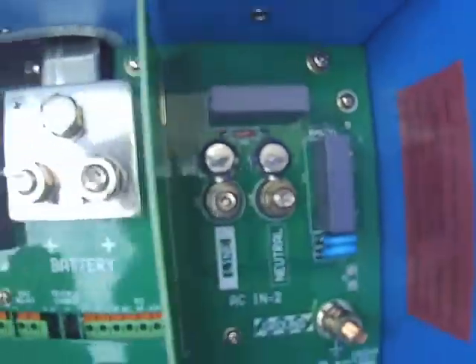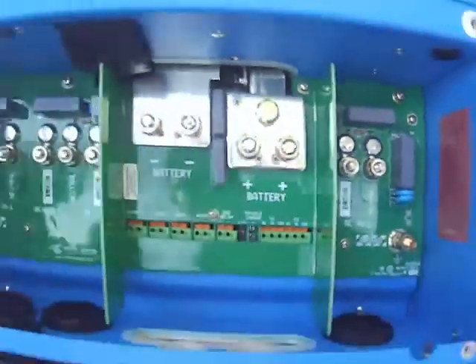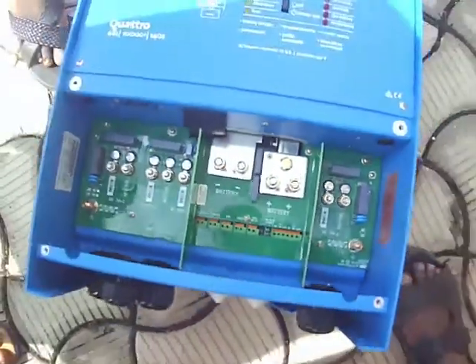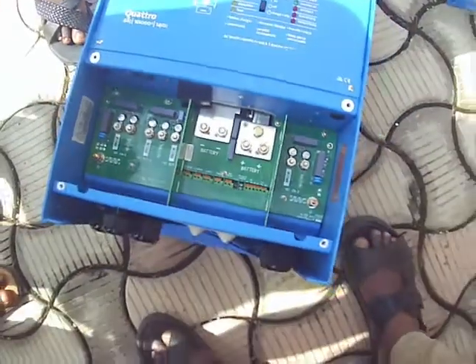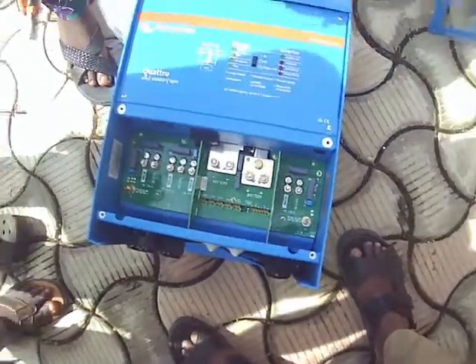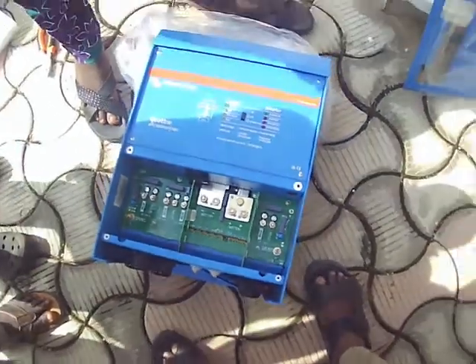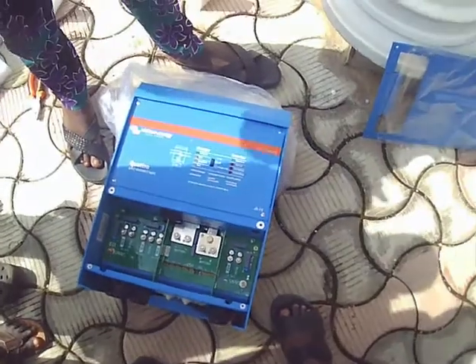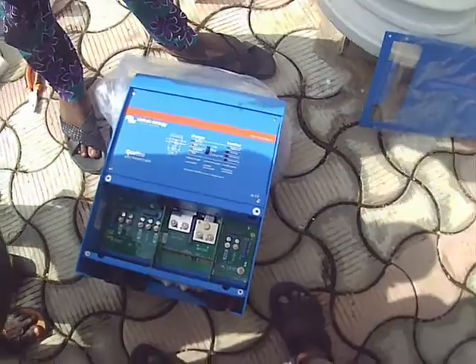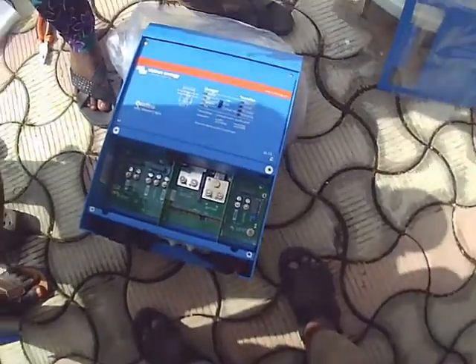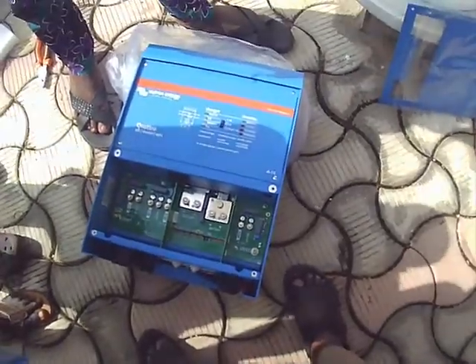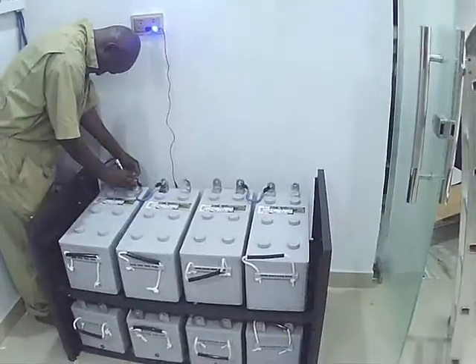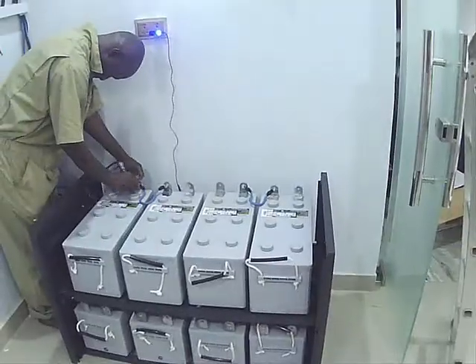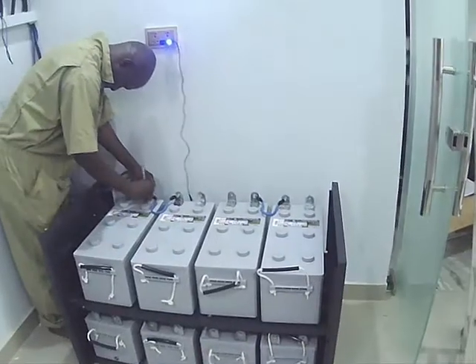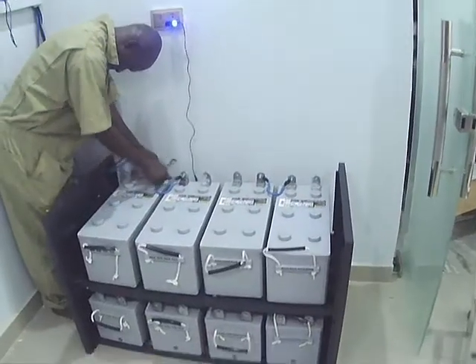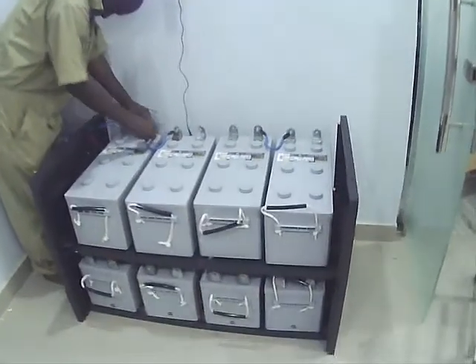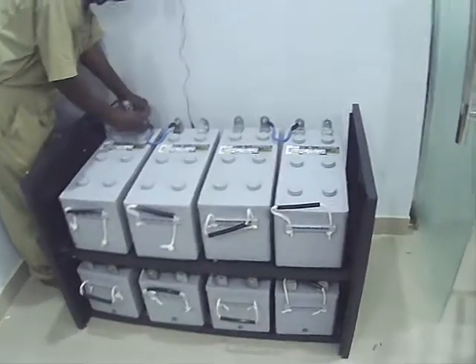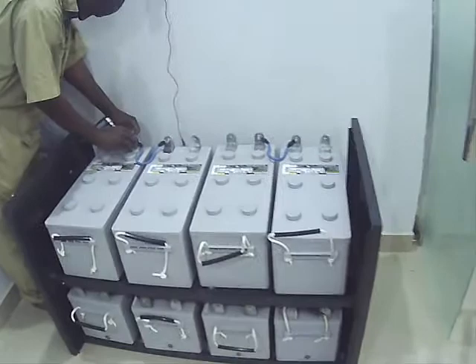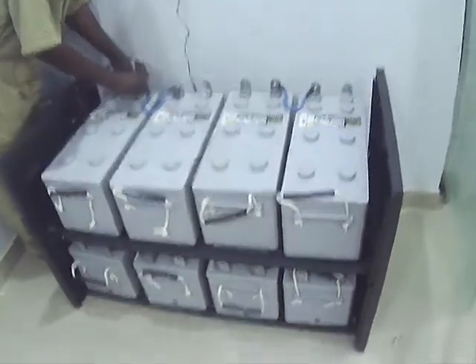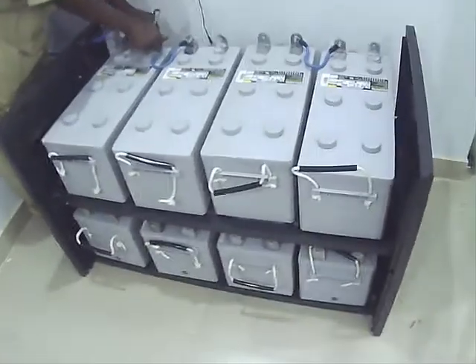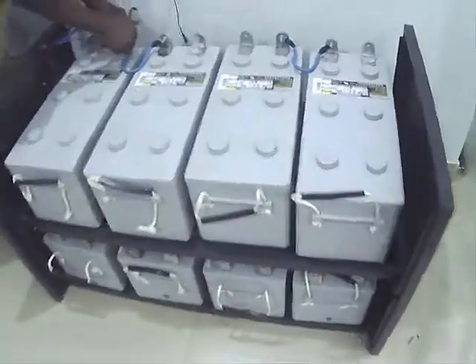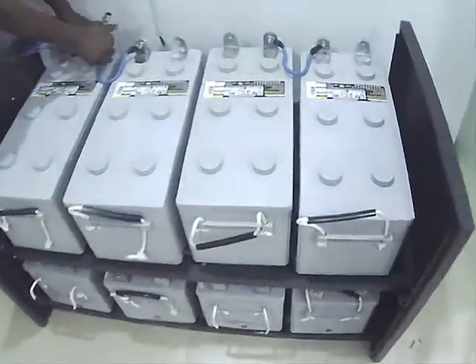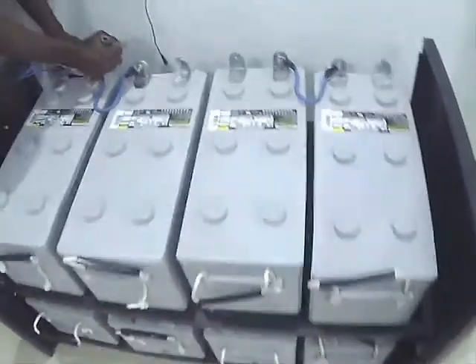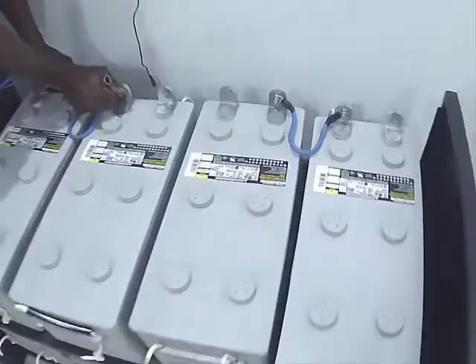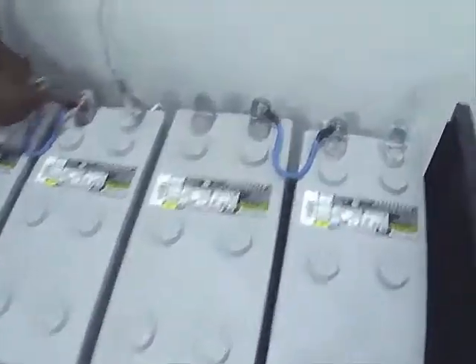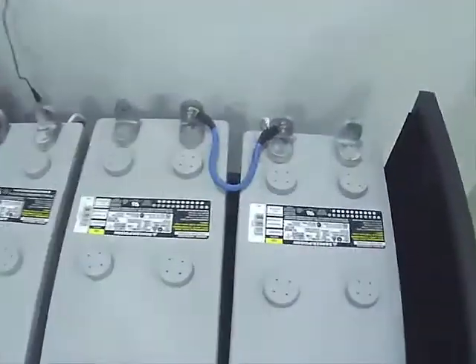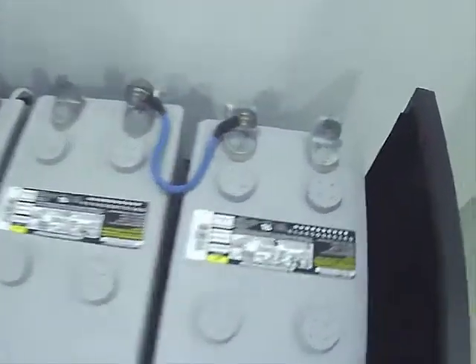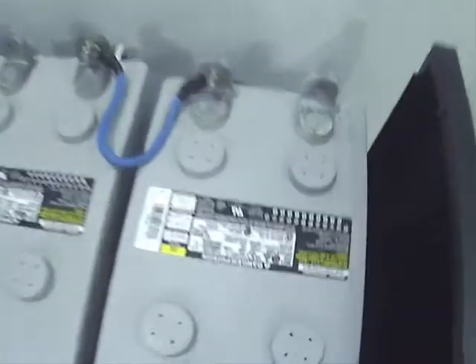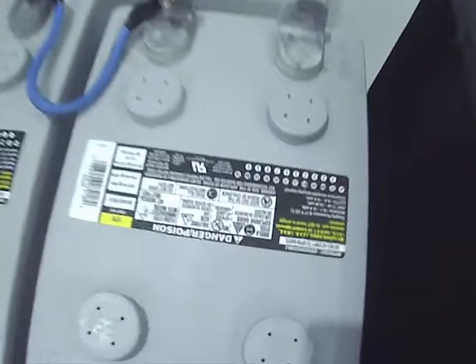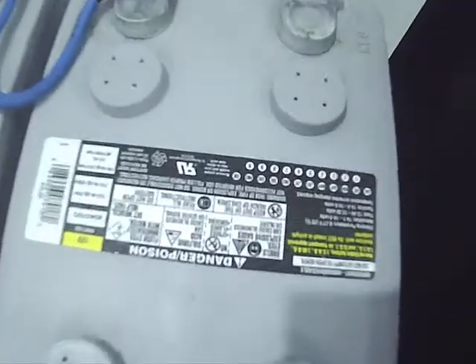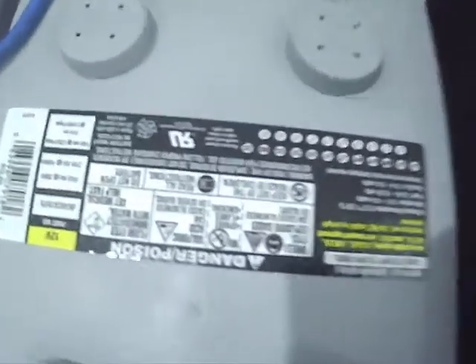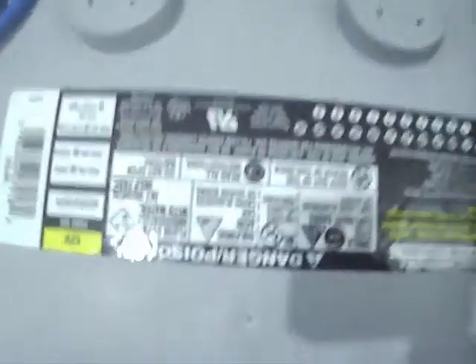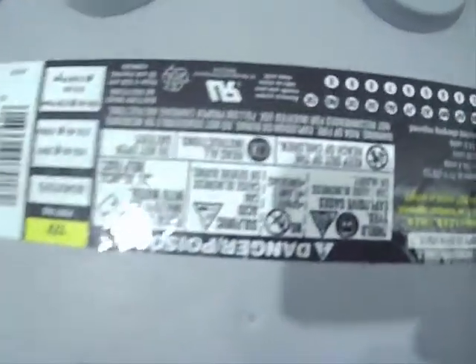This is the battery terminal. This charger input can be connected to a generator on the right-hand side, because it has a lower charging current, so it can withstand use with a smaller generator. Here is the array of batteries we use.